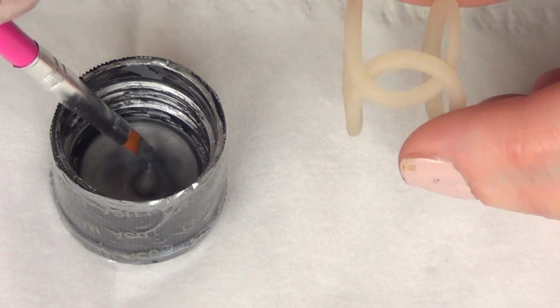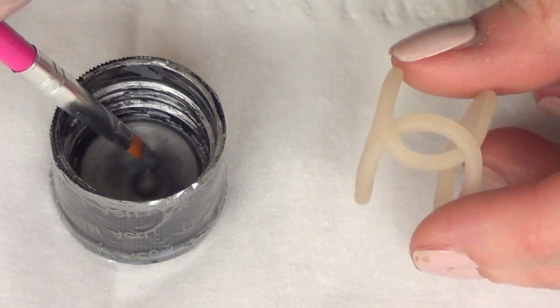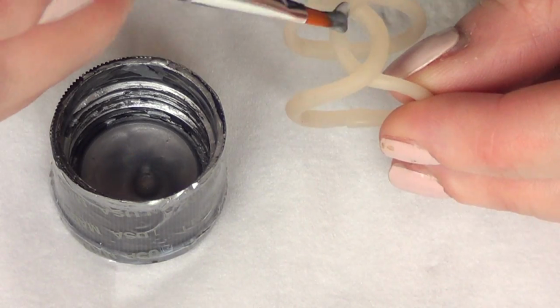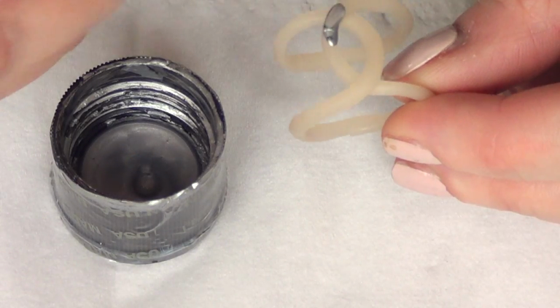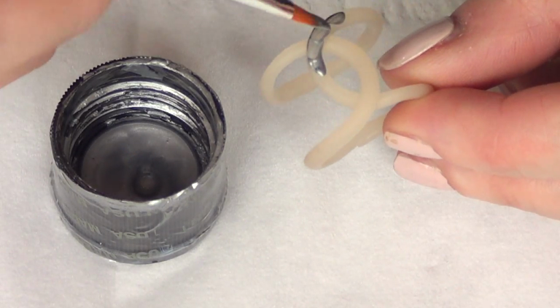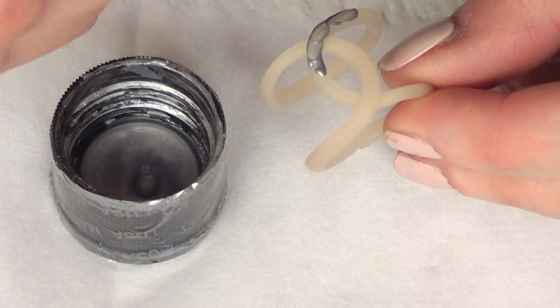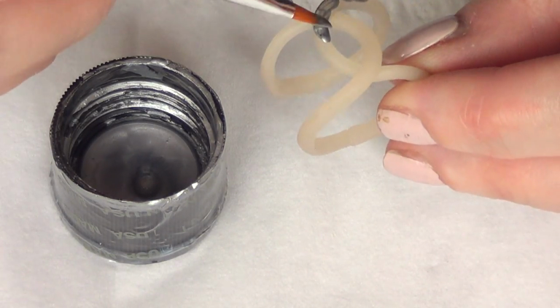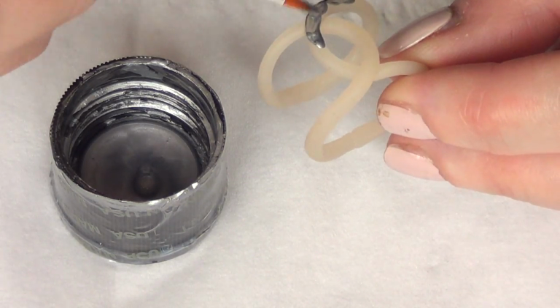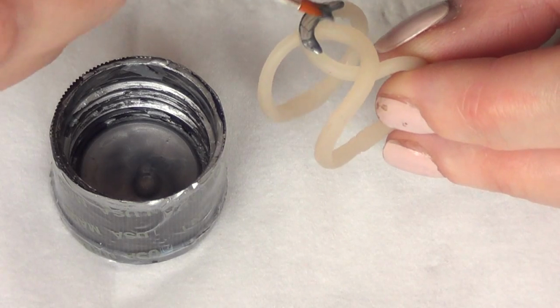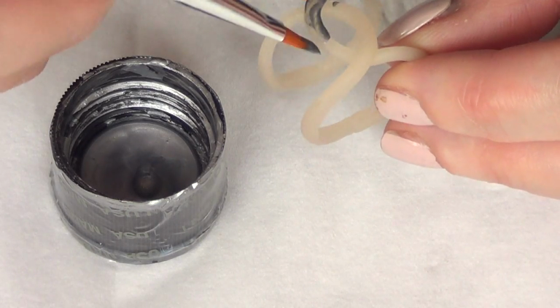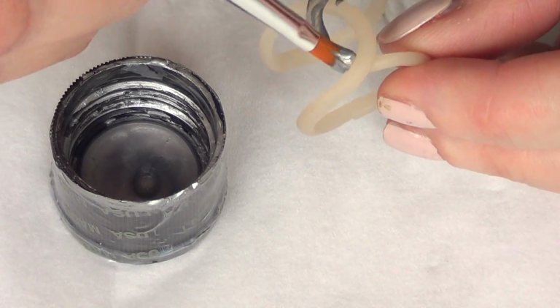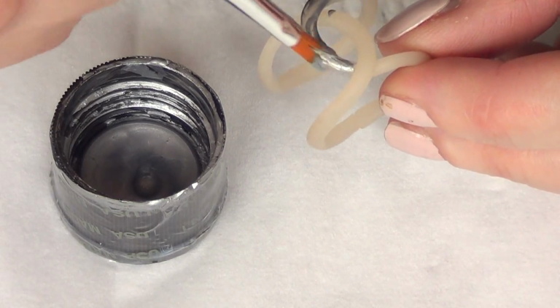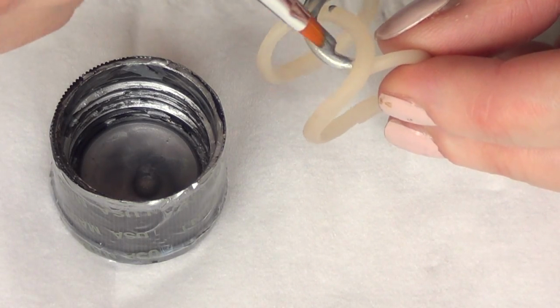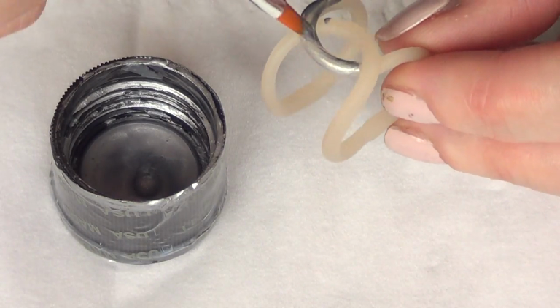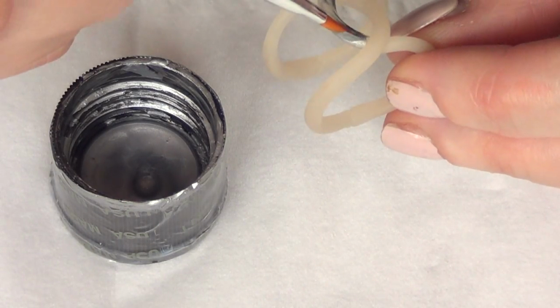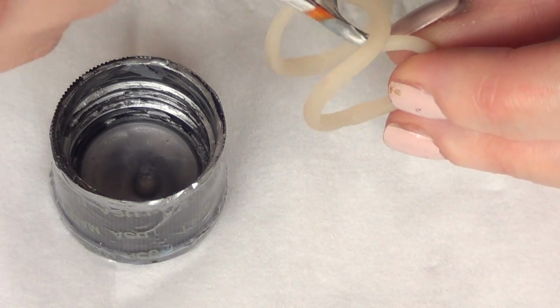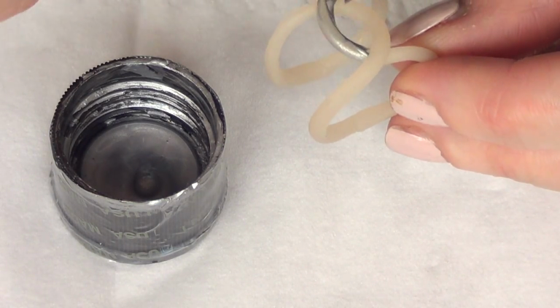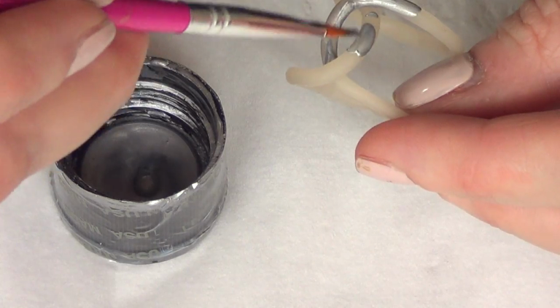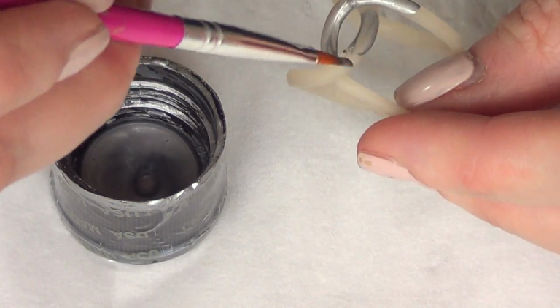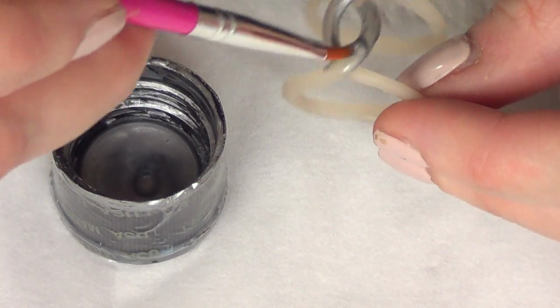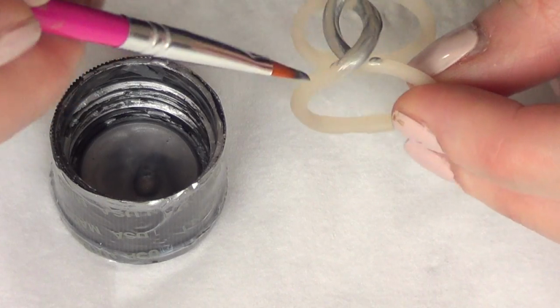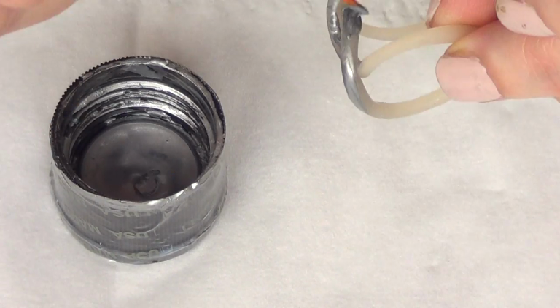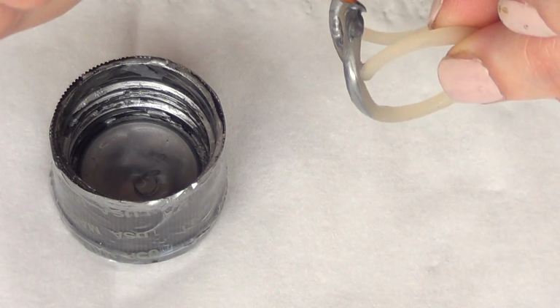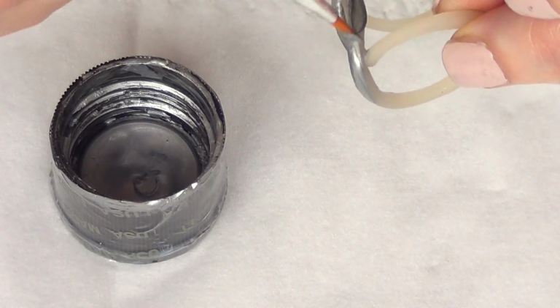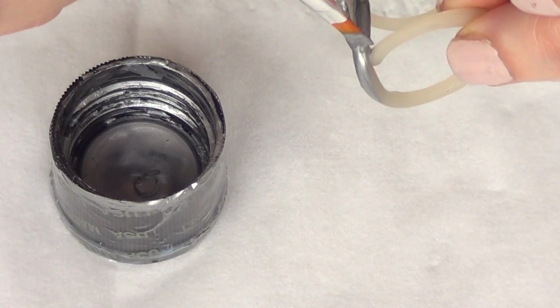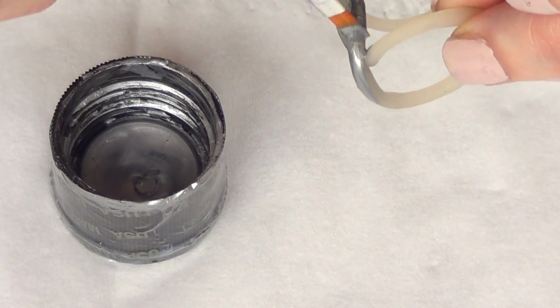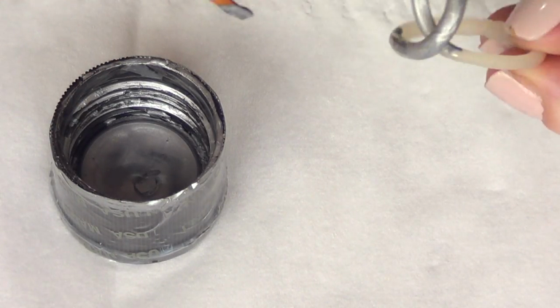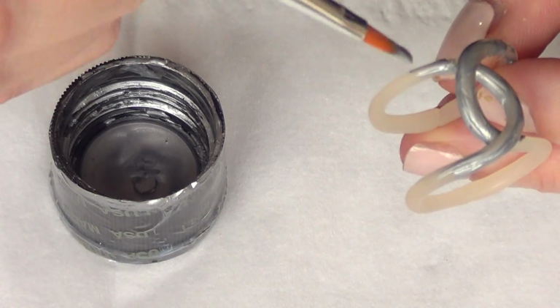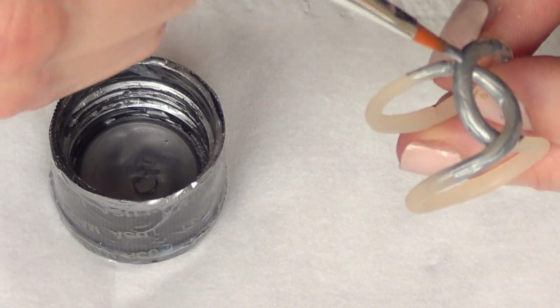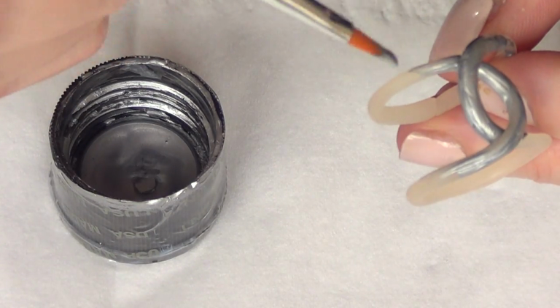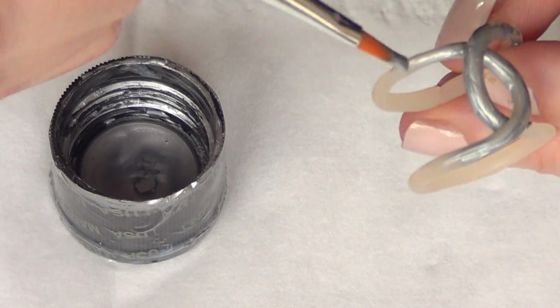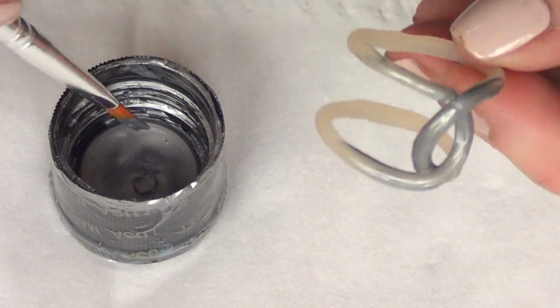To paint it I'm going to be taking my silver acrylic paint — I'm going to link it below, along with the polymer clay — and I'm going to paint the whole thing with my brush. I bought this brush at Hobby Lobby, covering the whole thing and giving it a few coats until it's opaque enough.